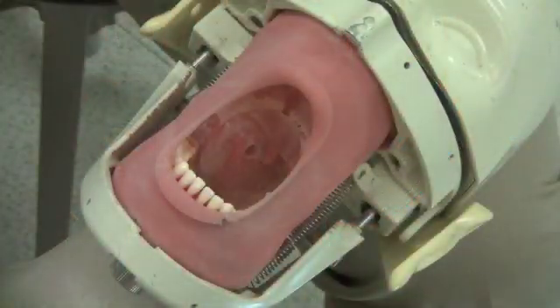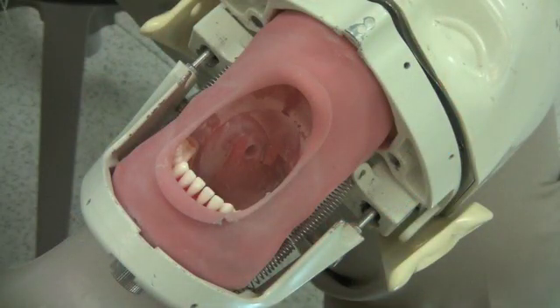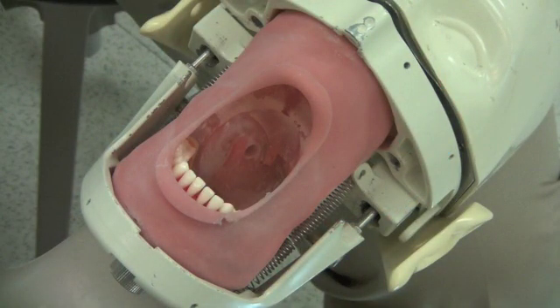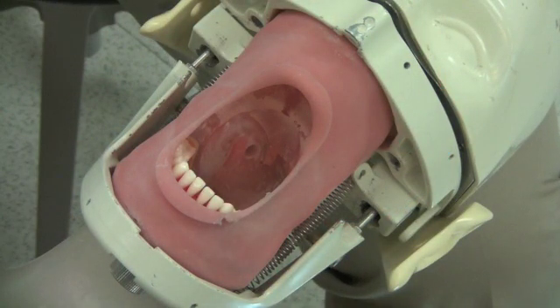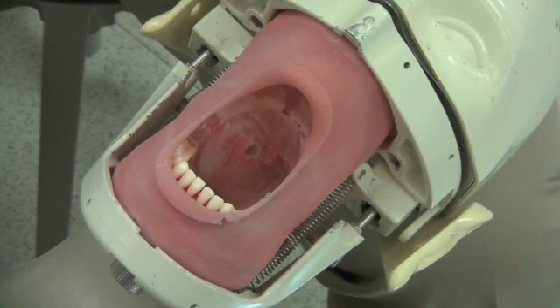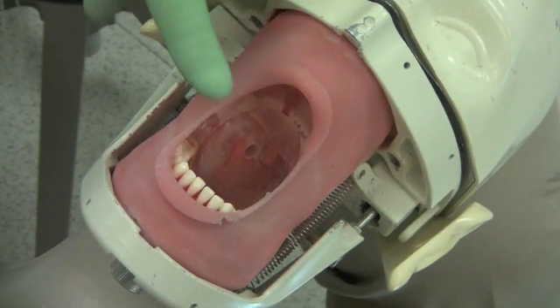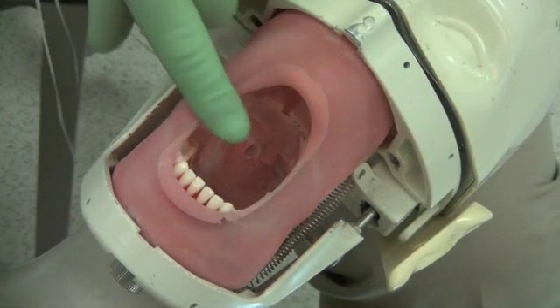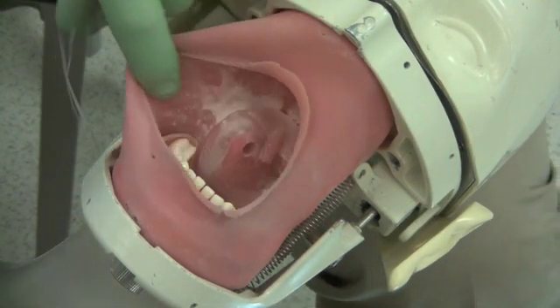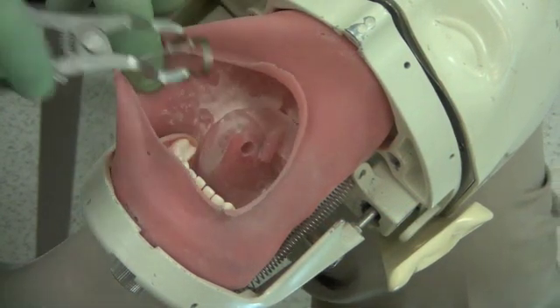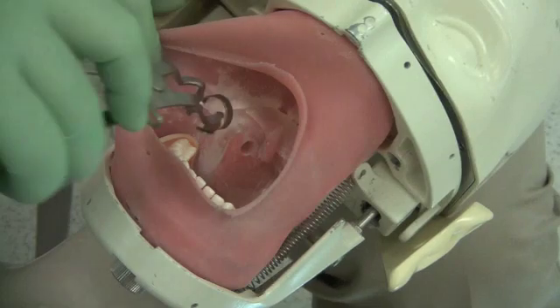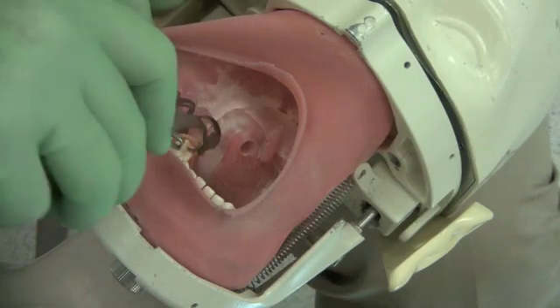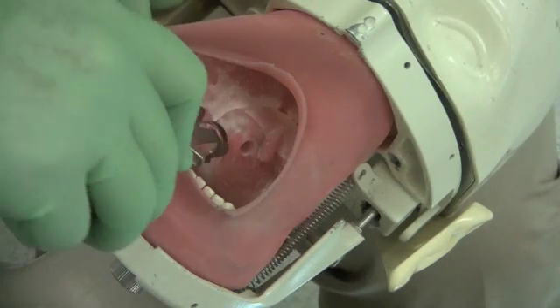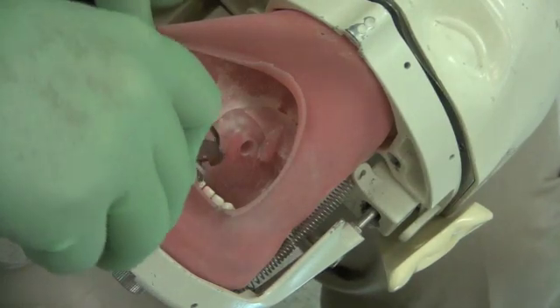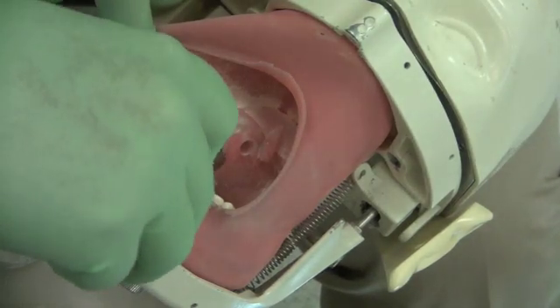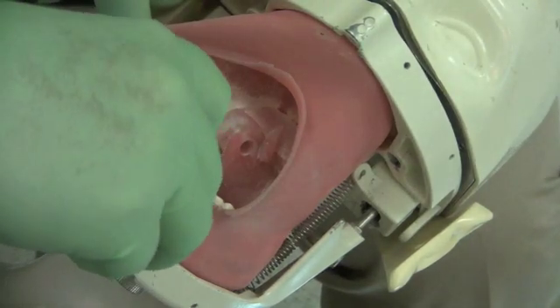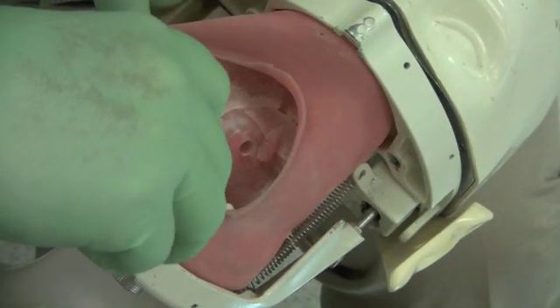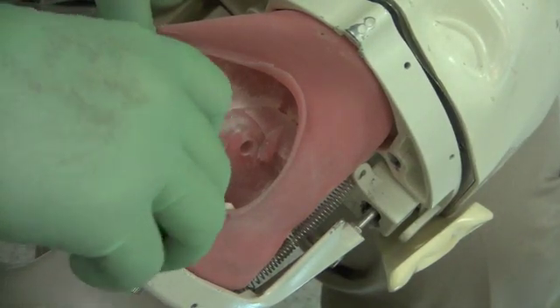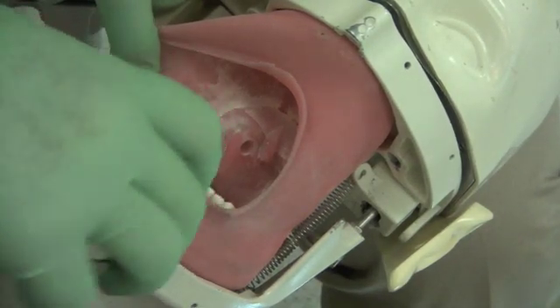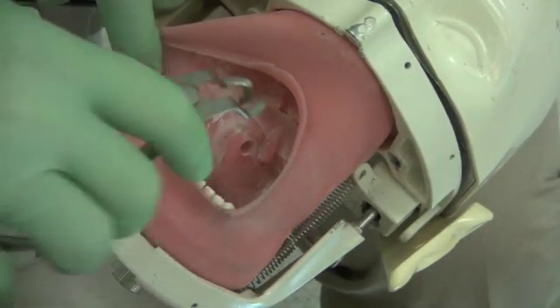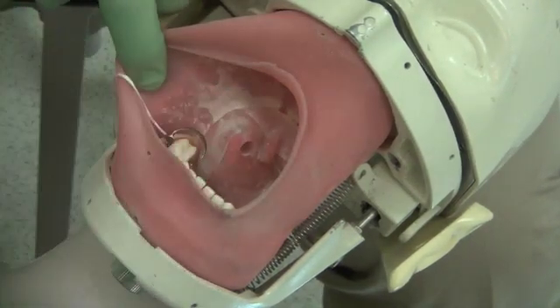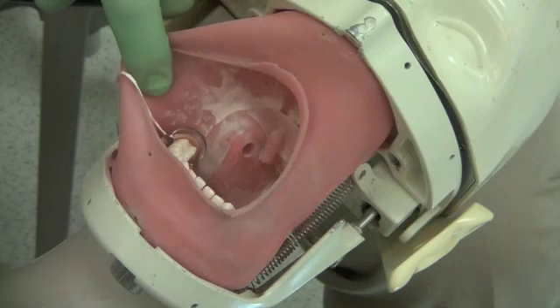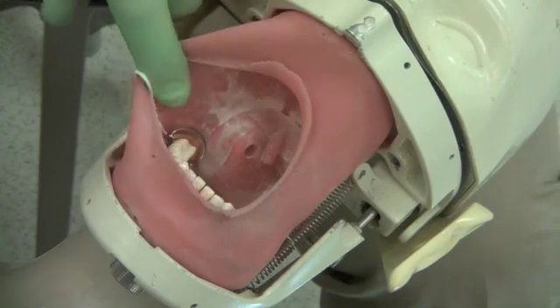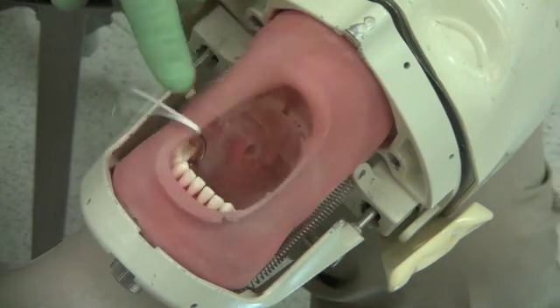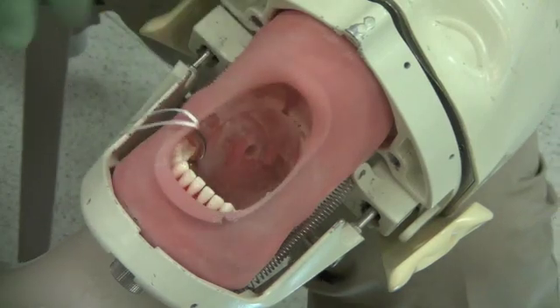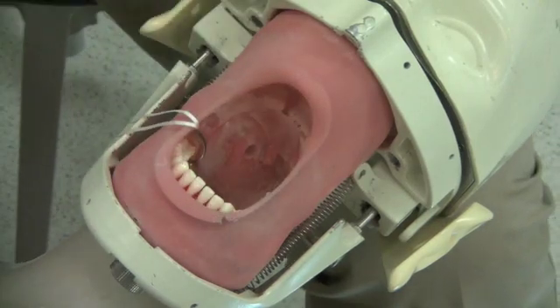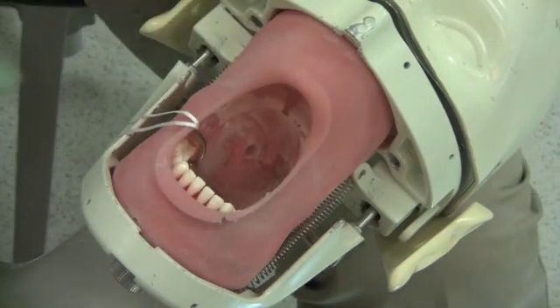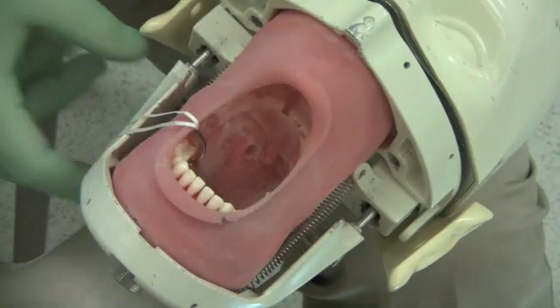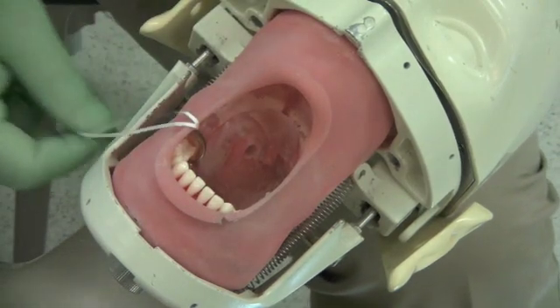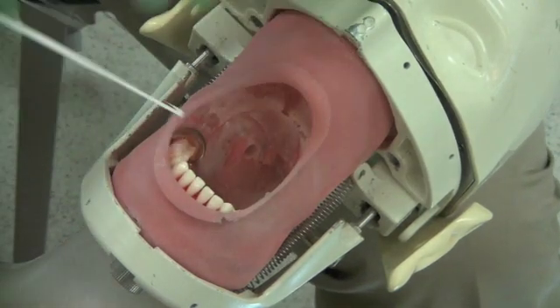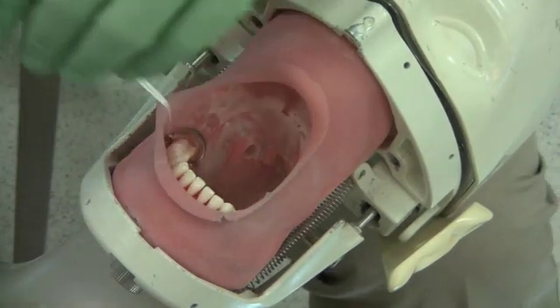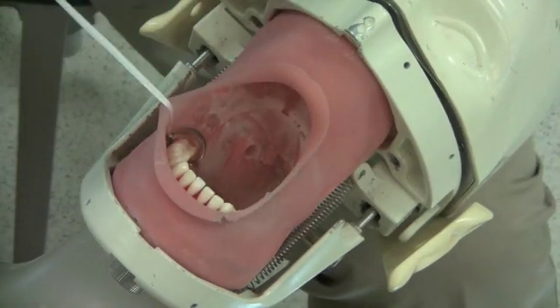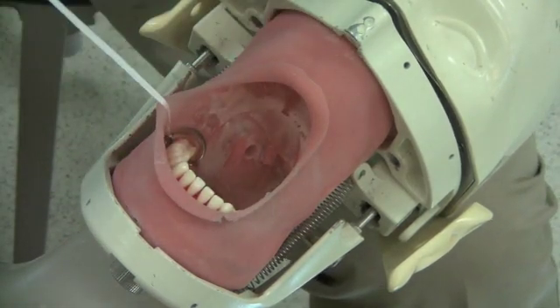The following video shows the steps for rubber dam placement. First, place the rubber dam clamp on the posterior tooth in a lingual to buccal direction.